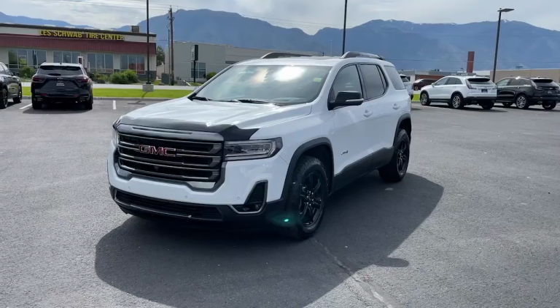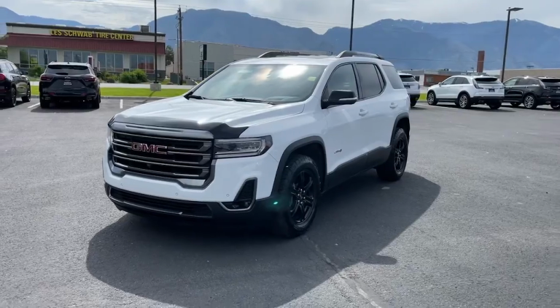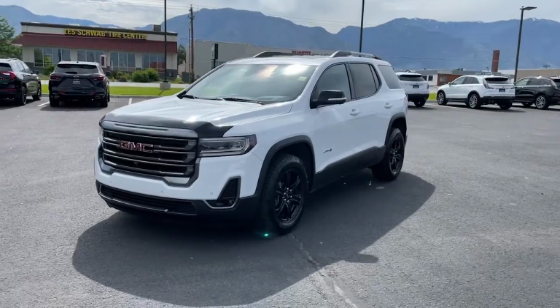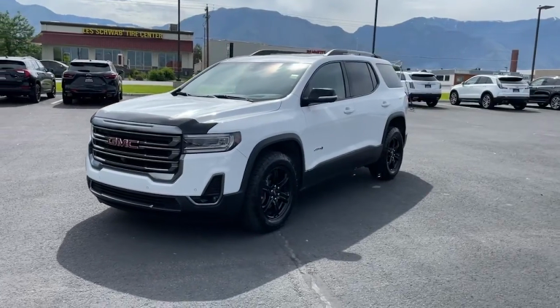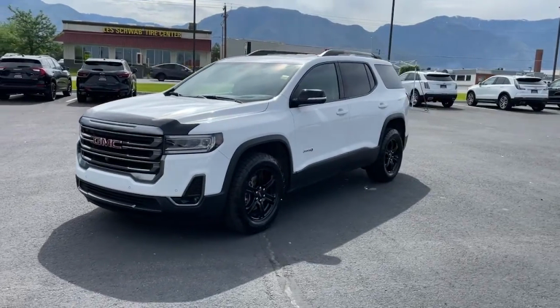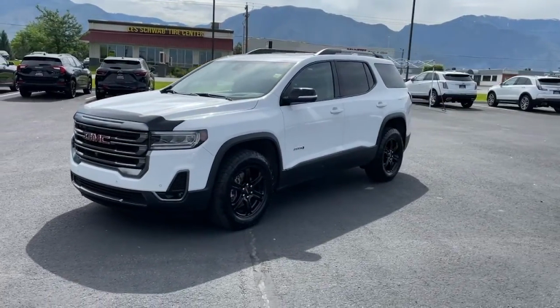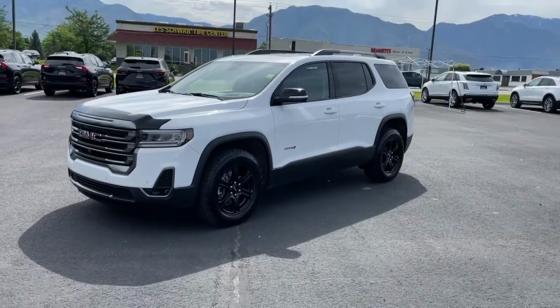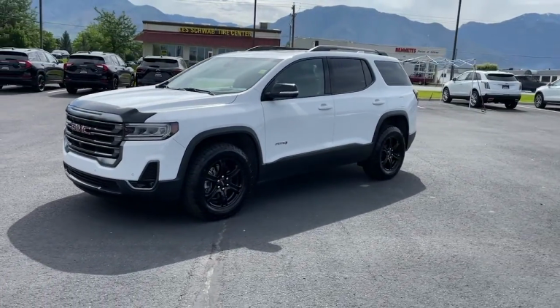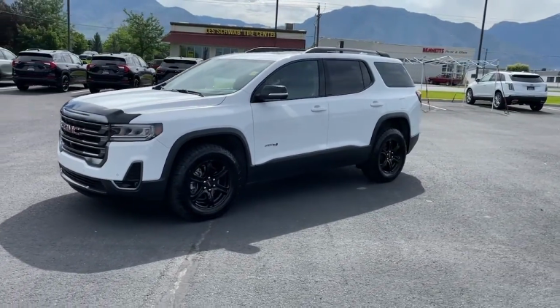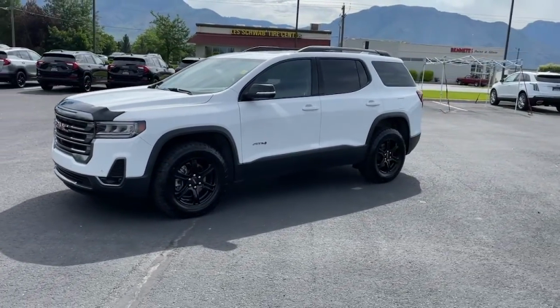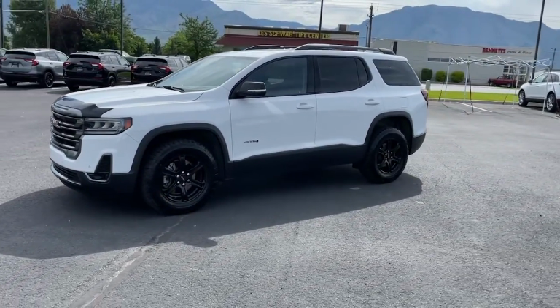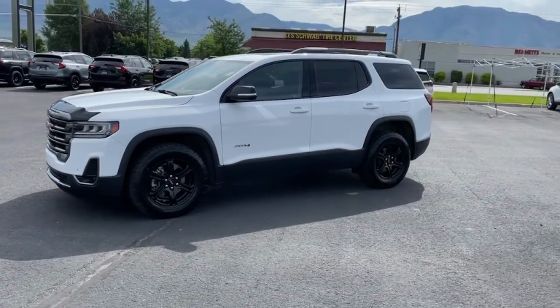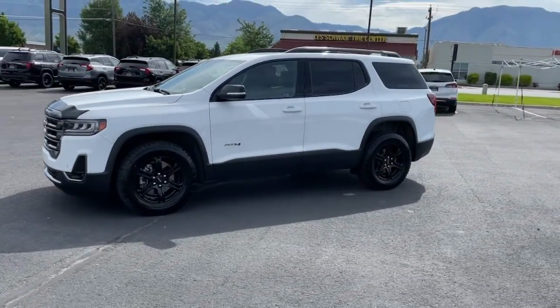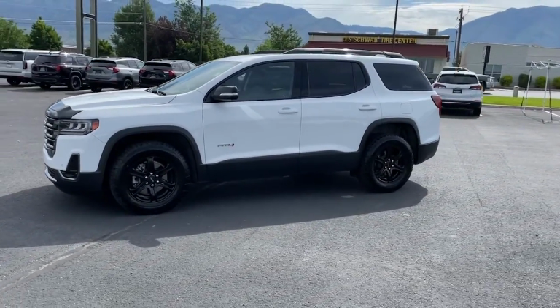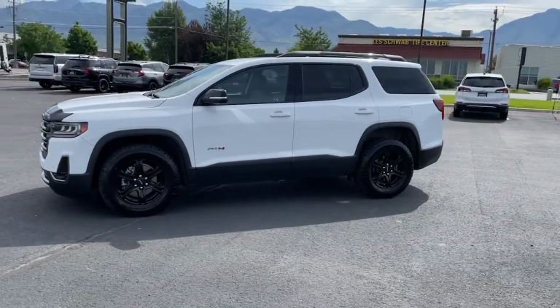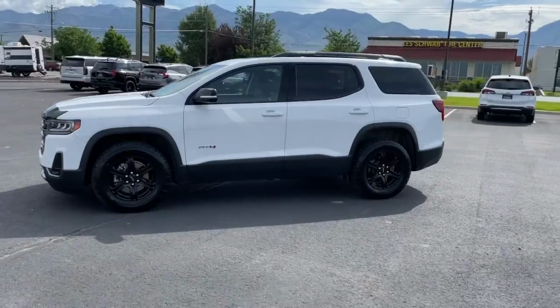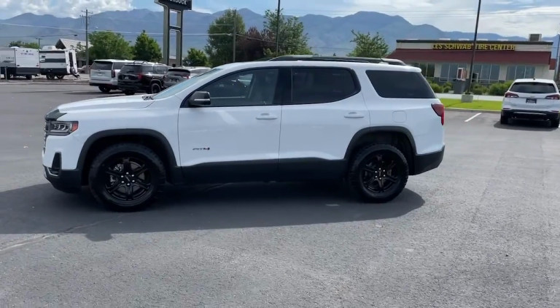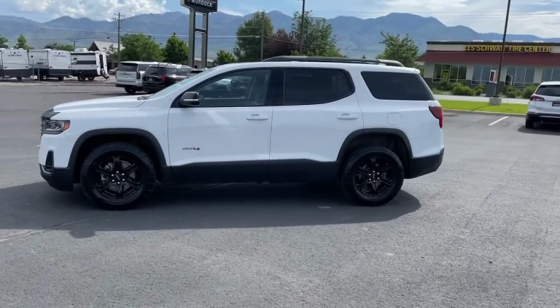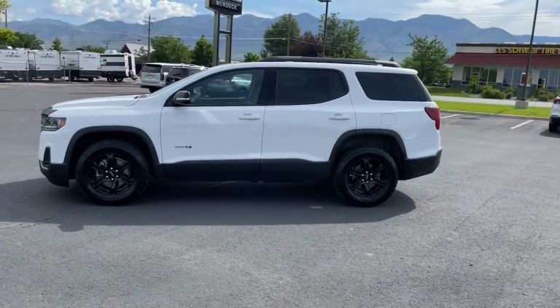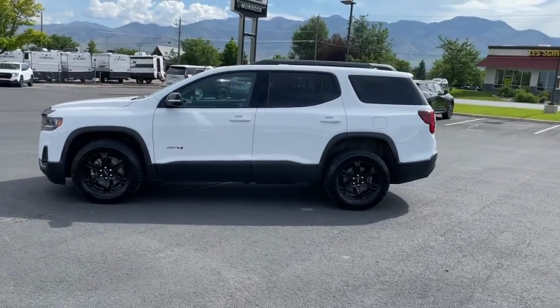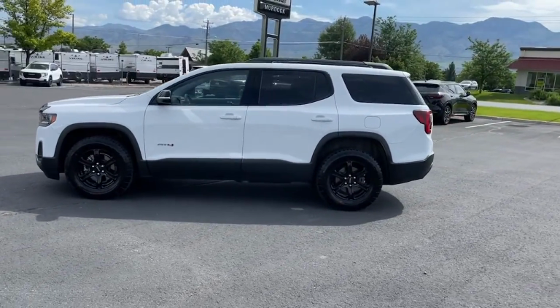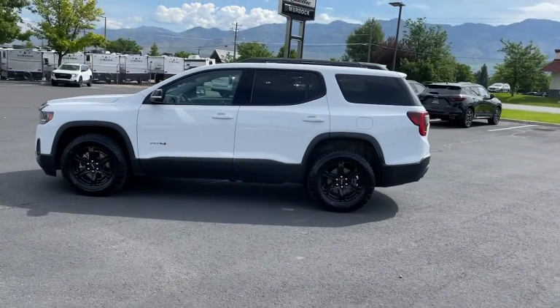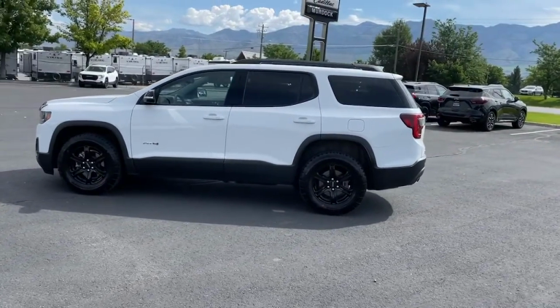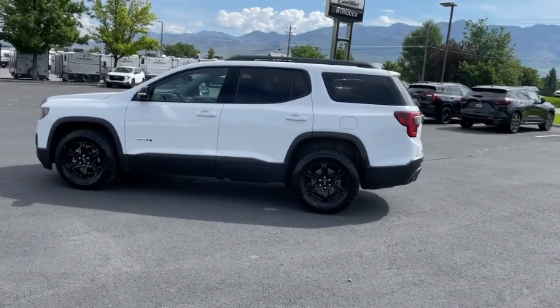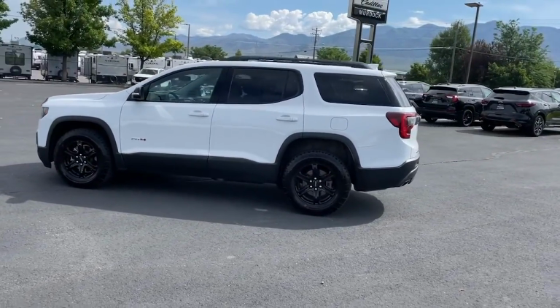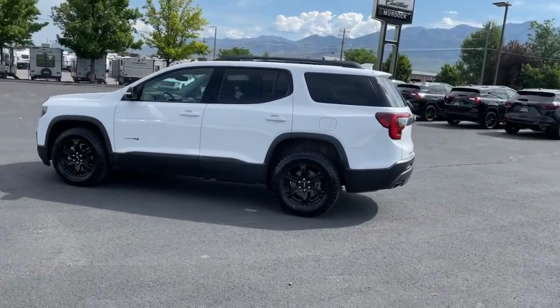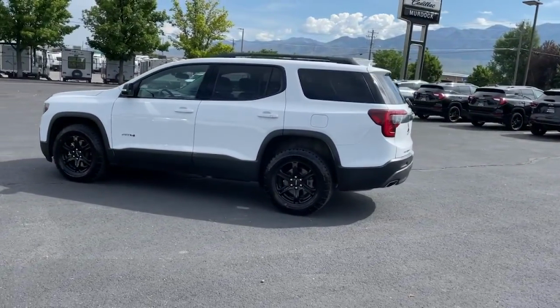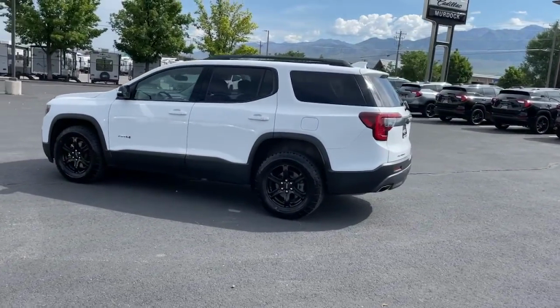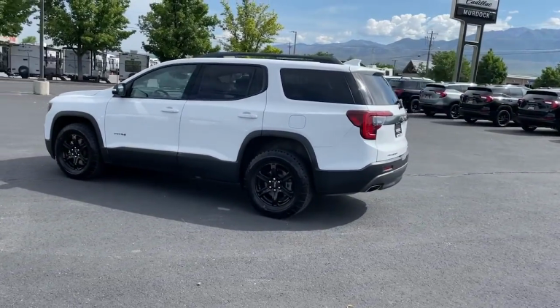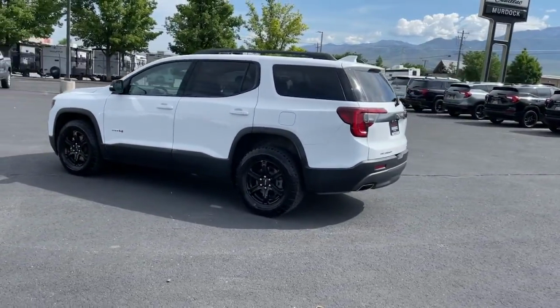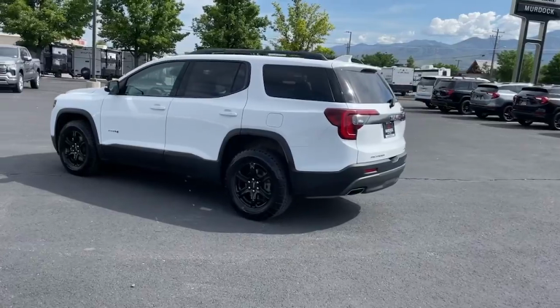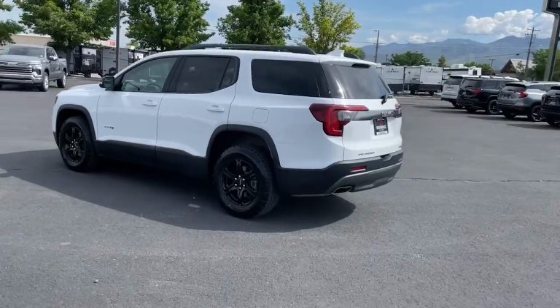This could be the car for you. The 2022 GMC Acadia. With less than 20,000 miles on the odometer, this vehicle stands out from the rest.